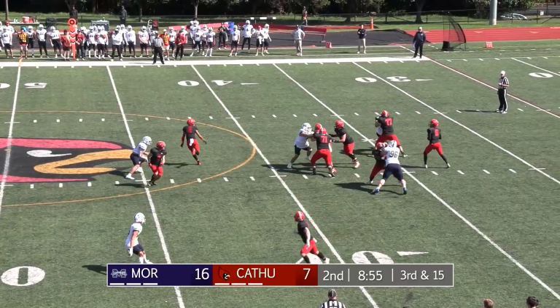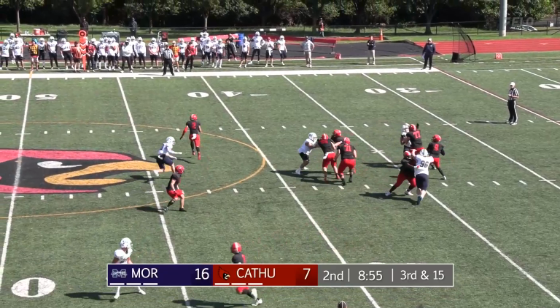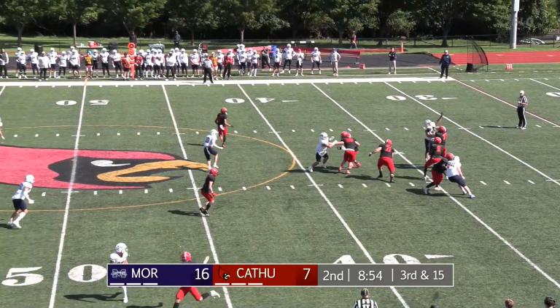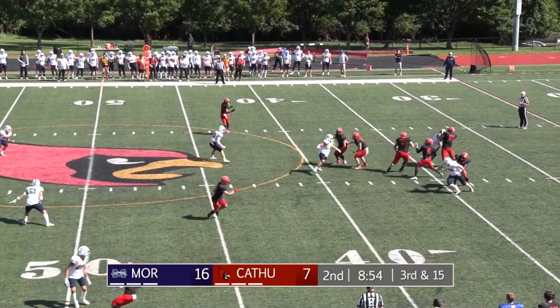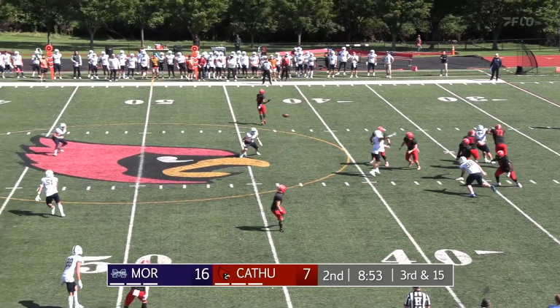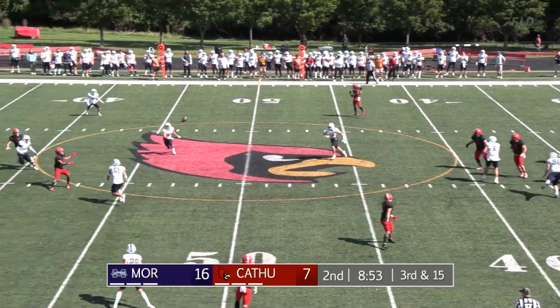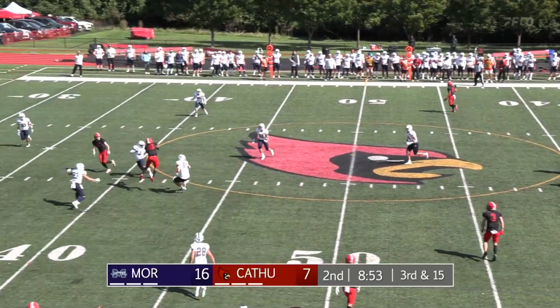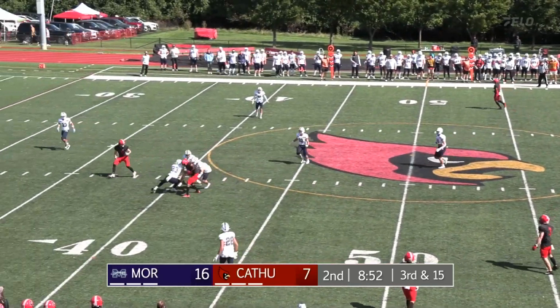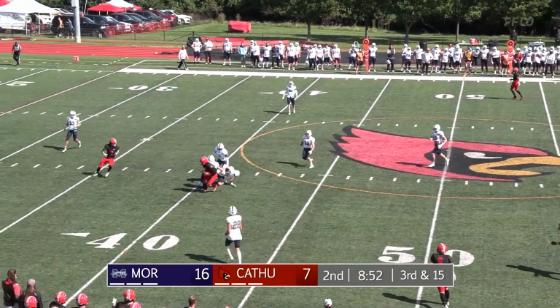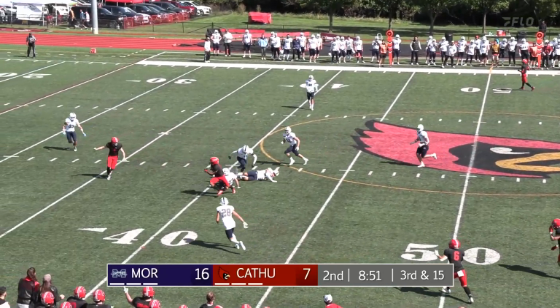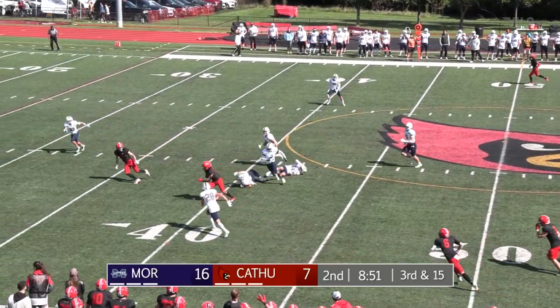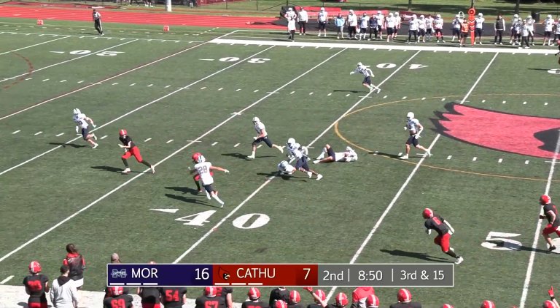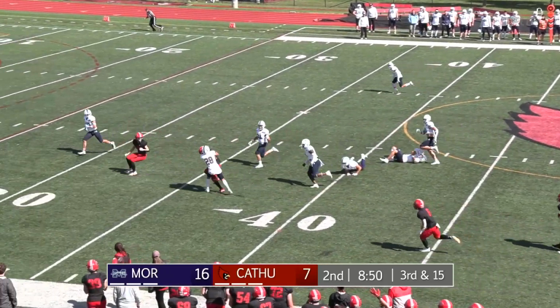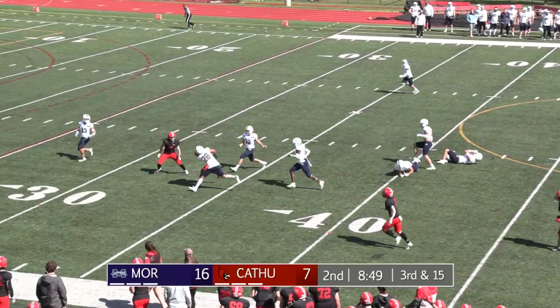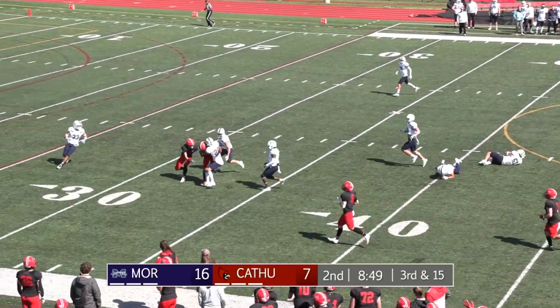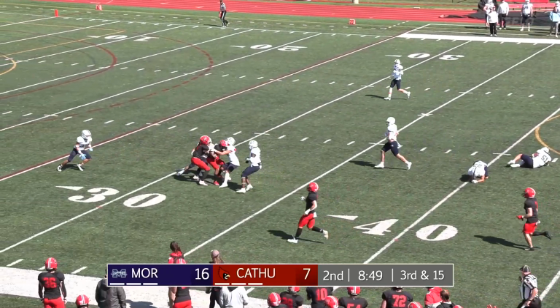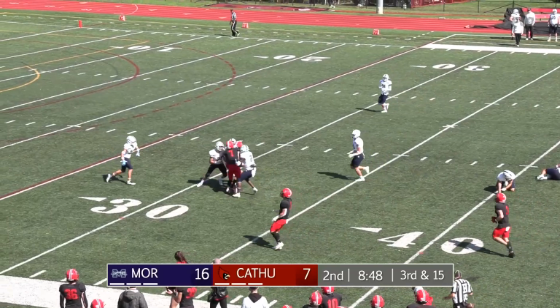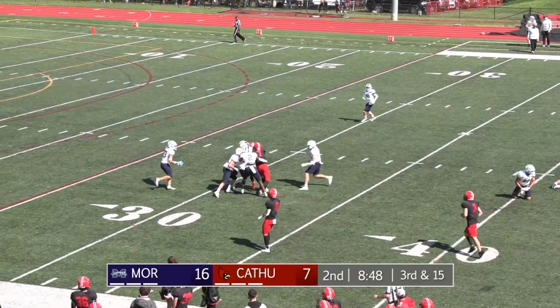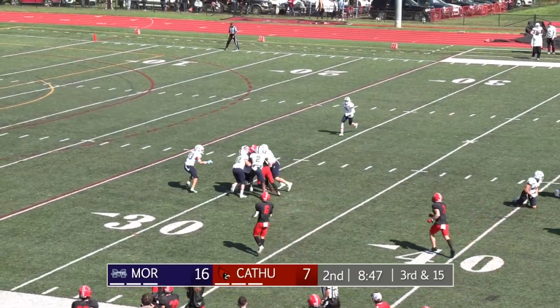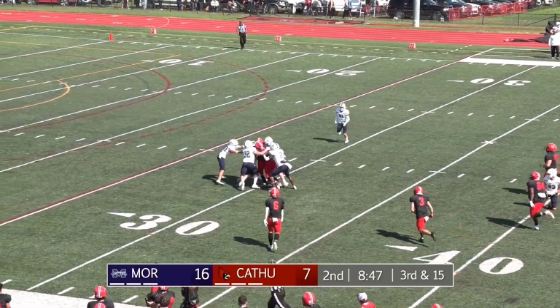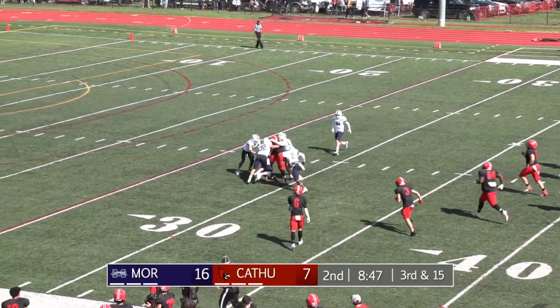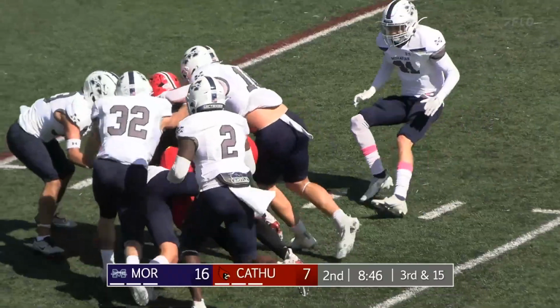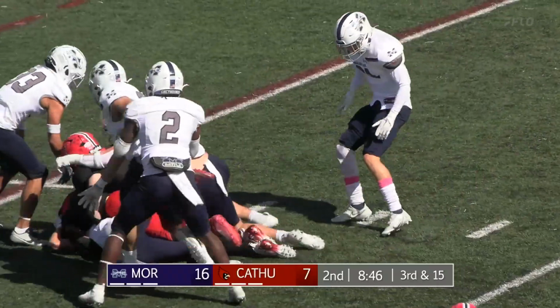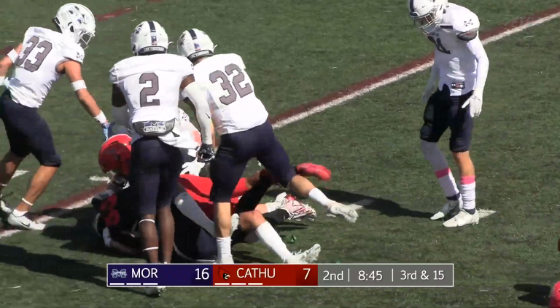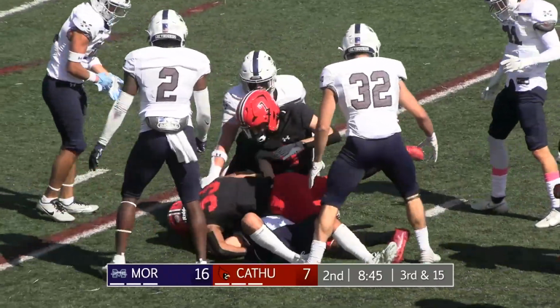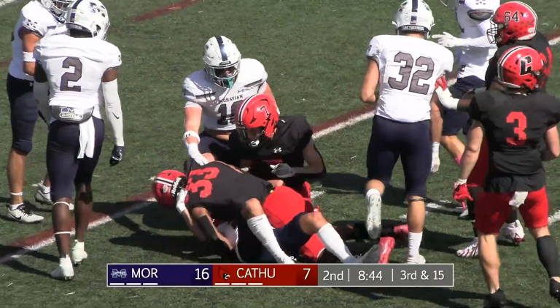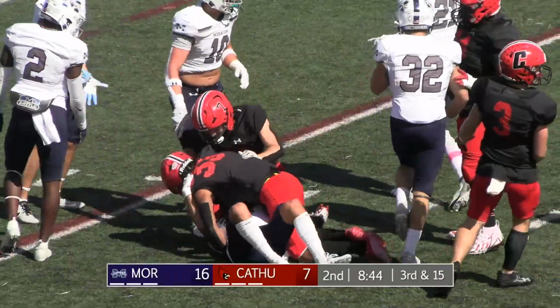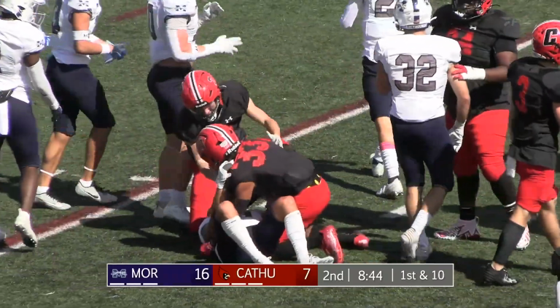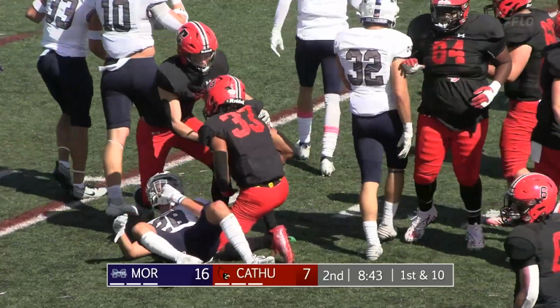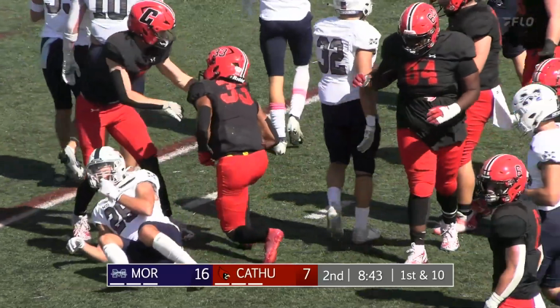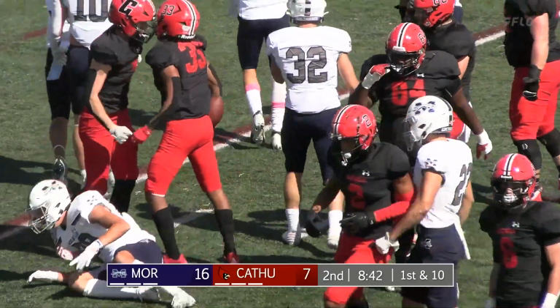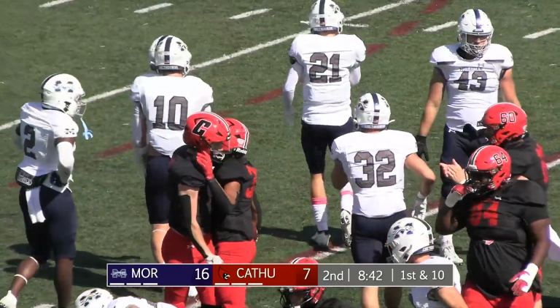Three man rush, looking up top, he rifles over the middle — it's complete to Hanson, slips out of a tackler, and he's got the first down, pushing the pile down to around the 25. What a strike on third down for the Cardinals.